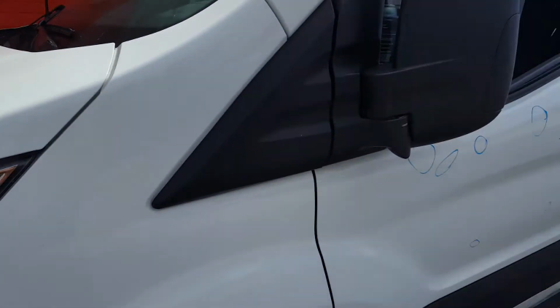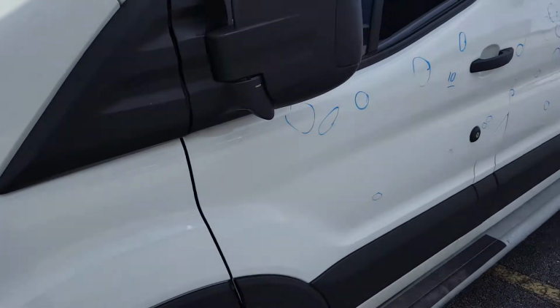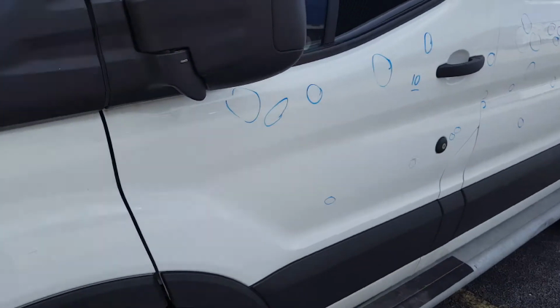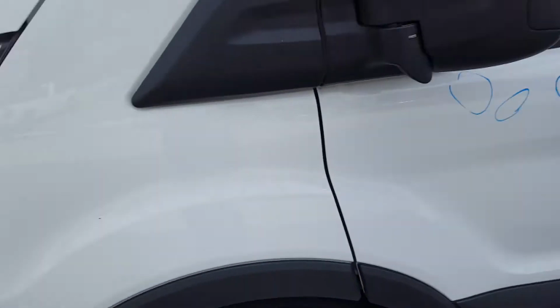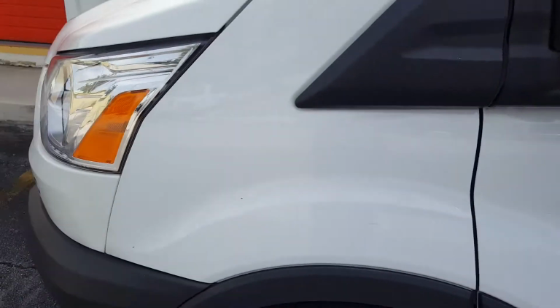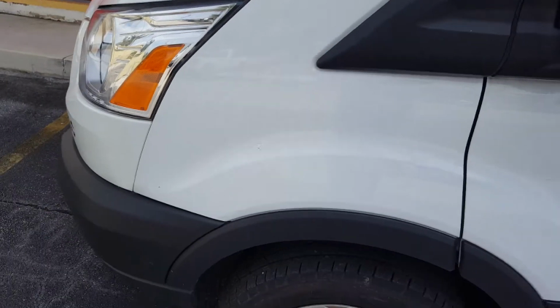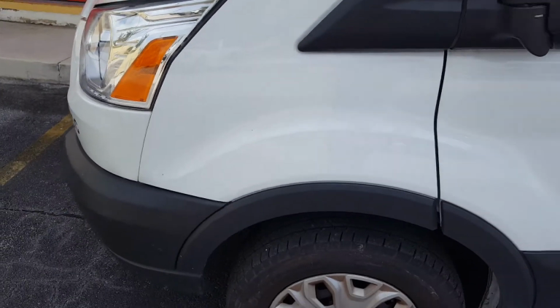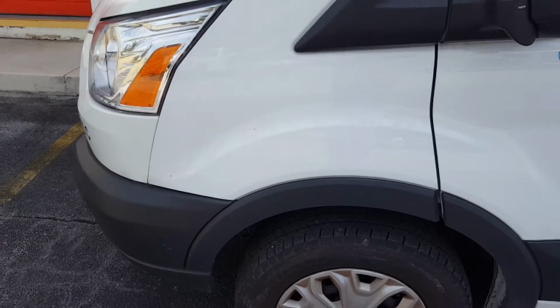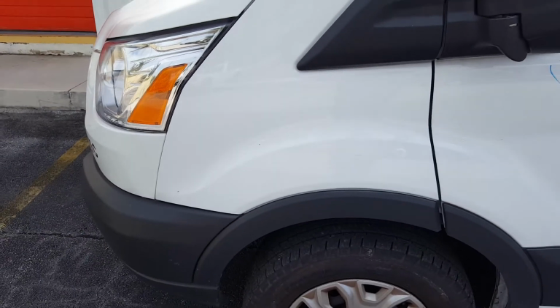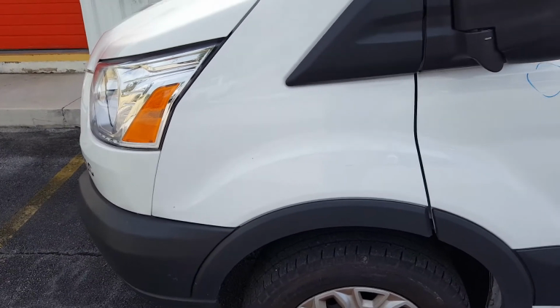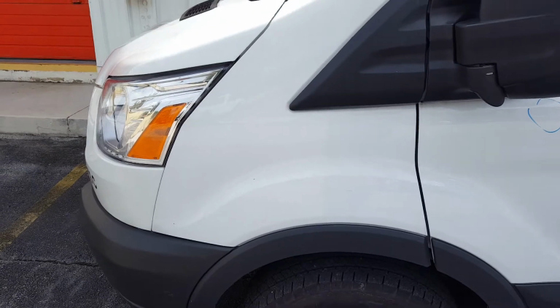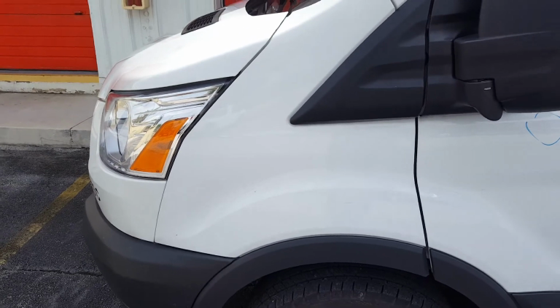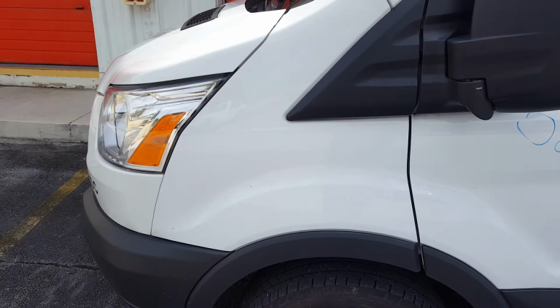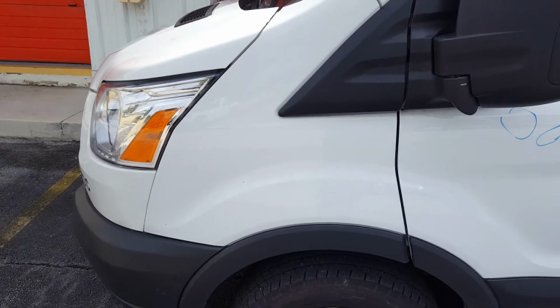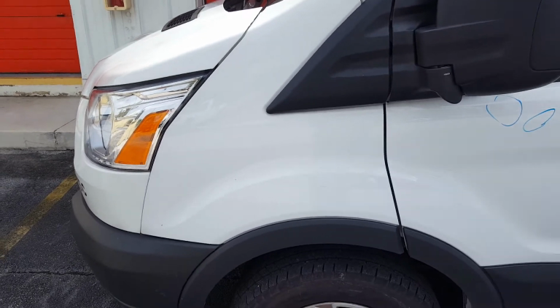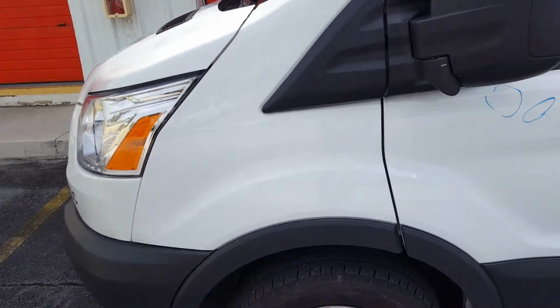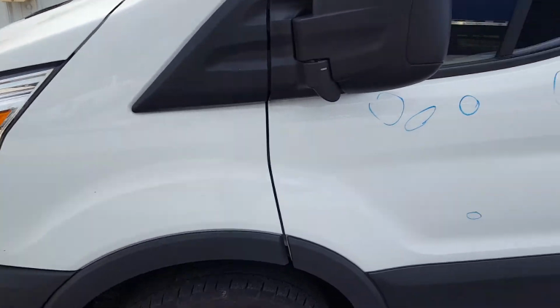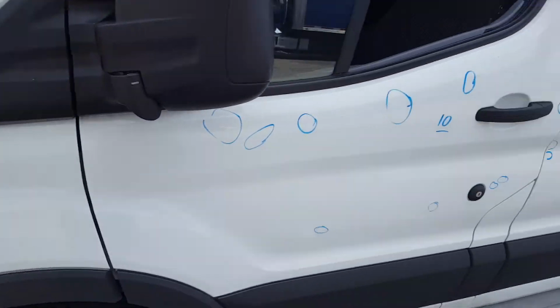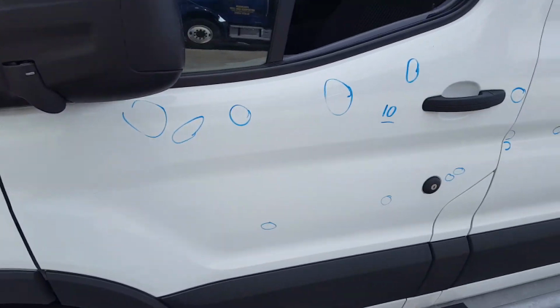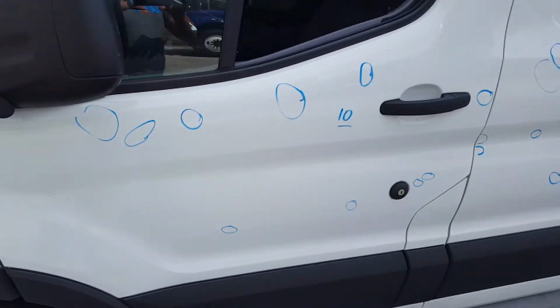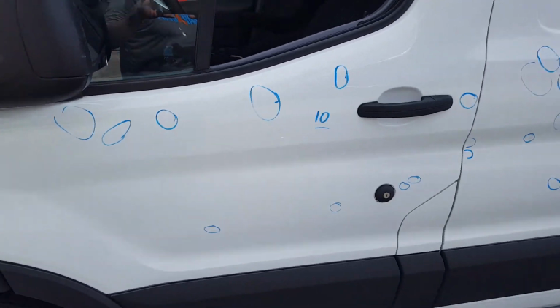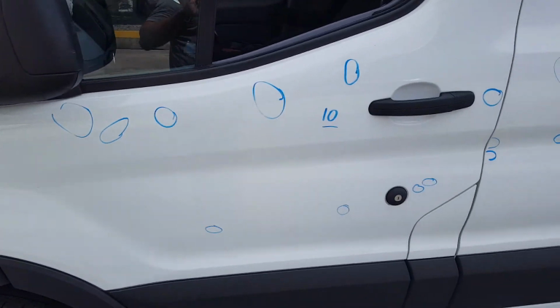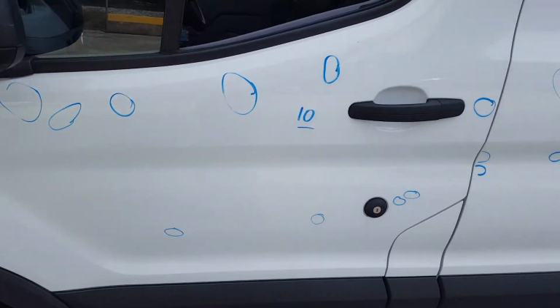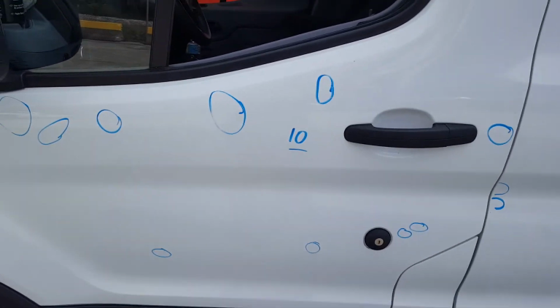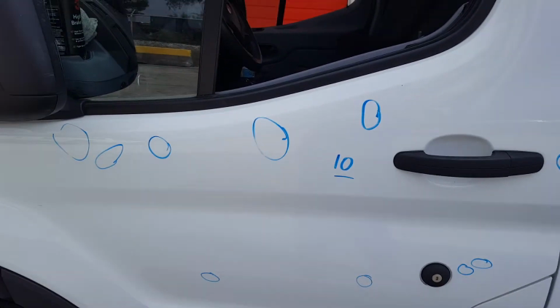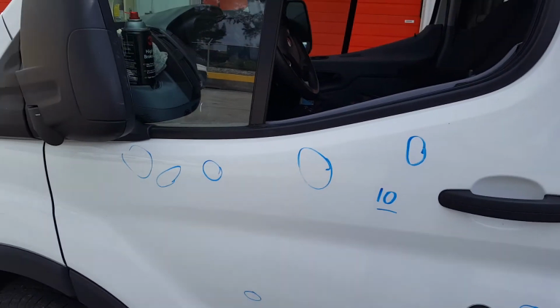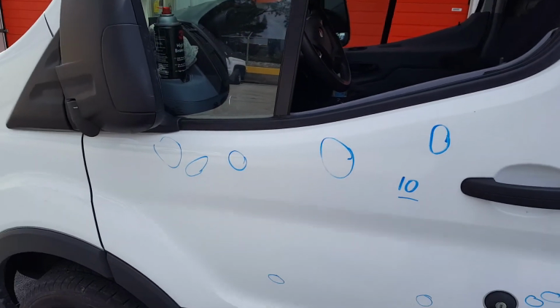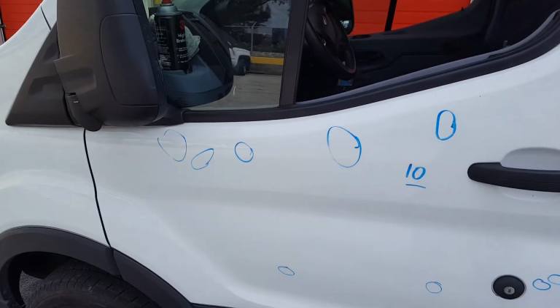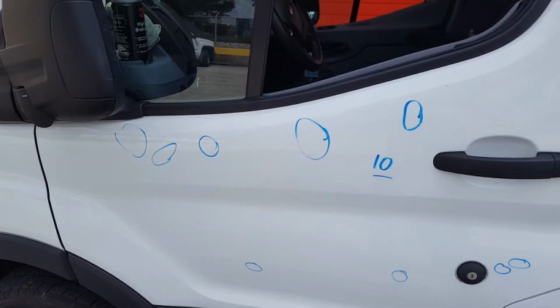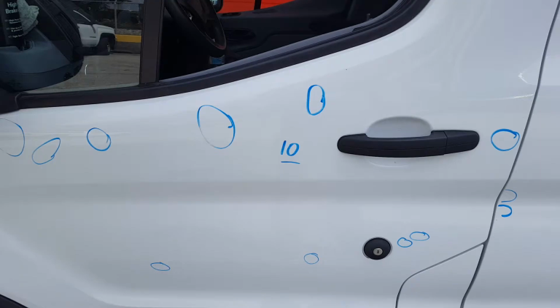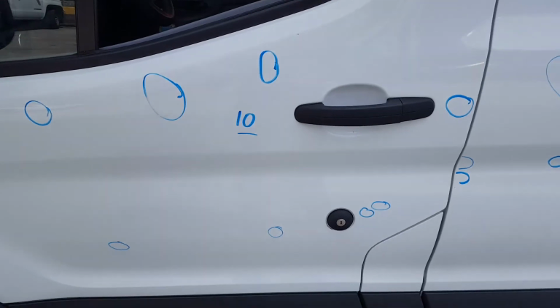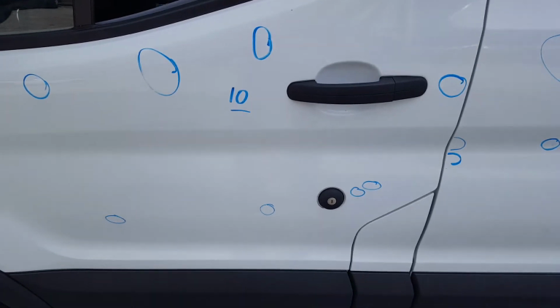On the left fender, we have no dents. On the left front door, there's a total of 10 dents spread throughout the door.